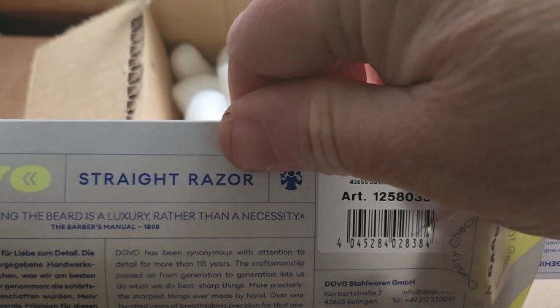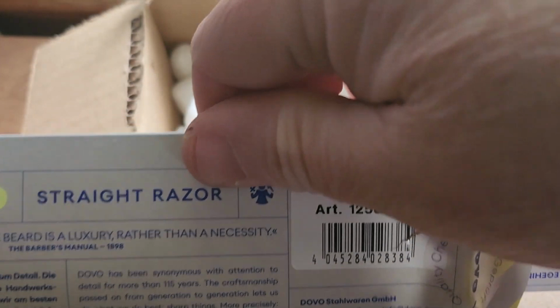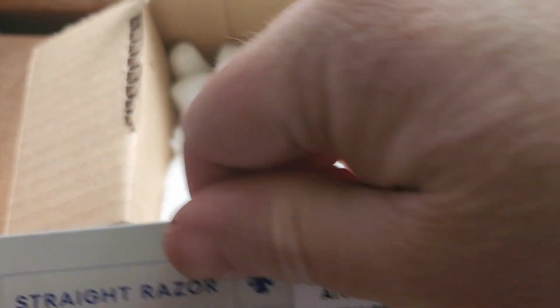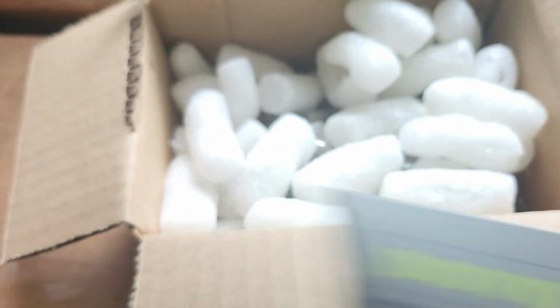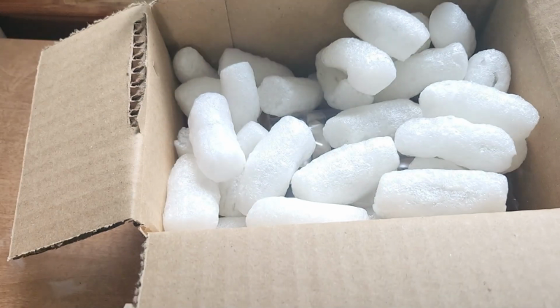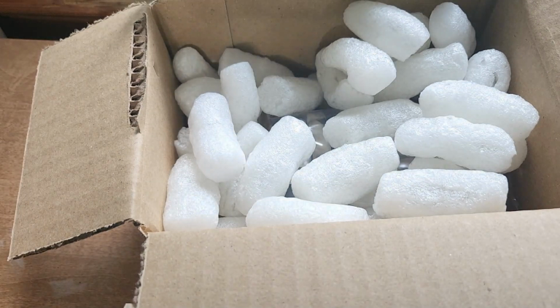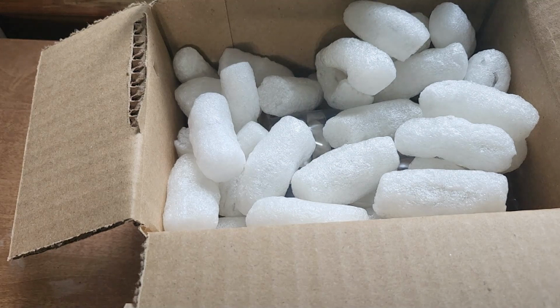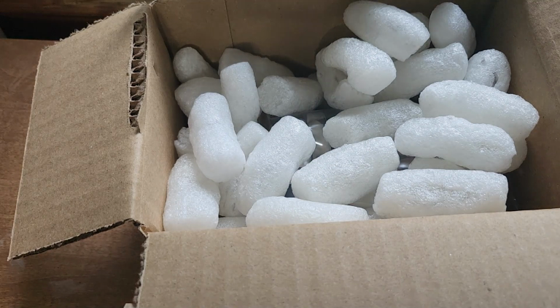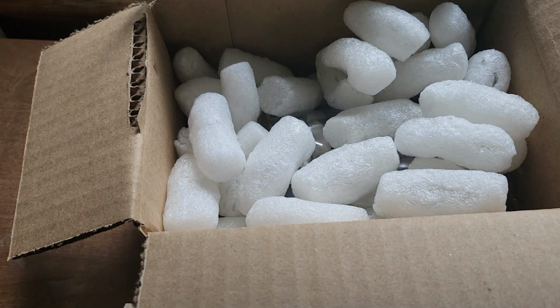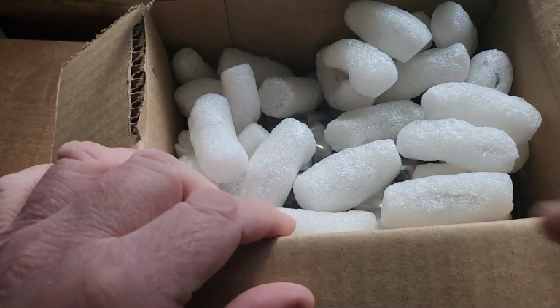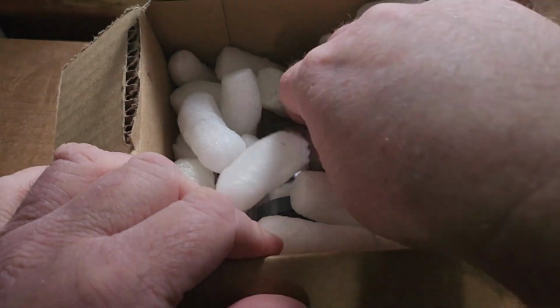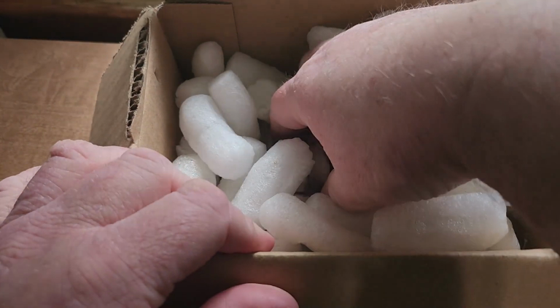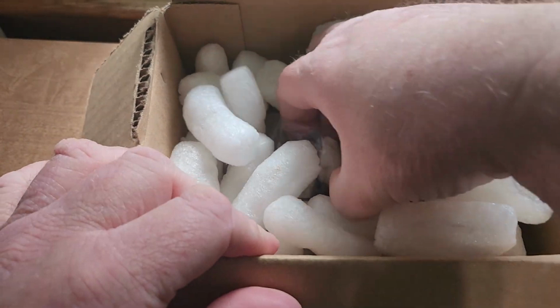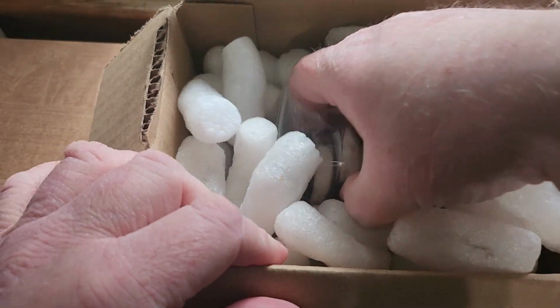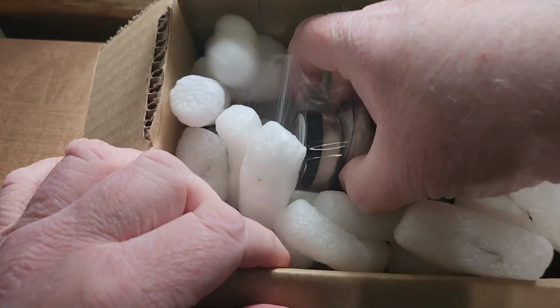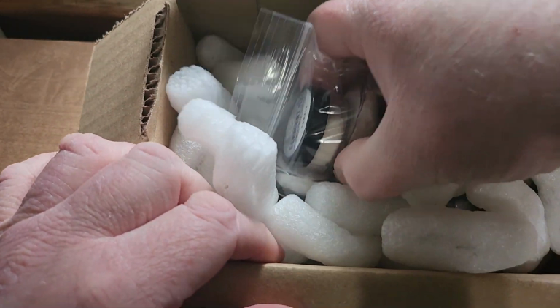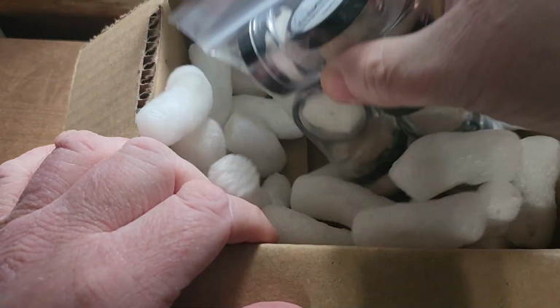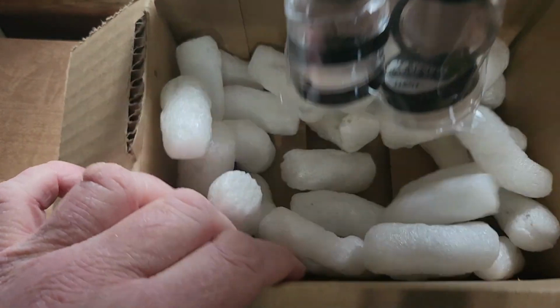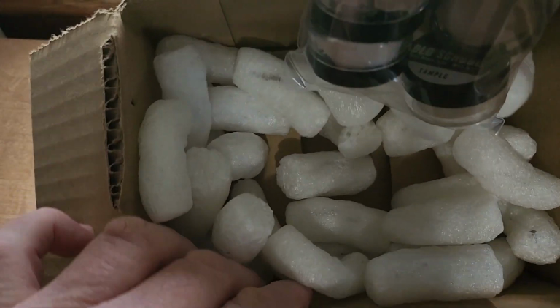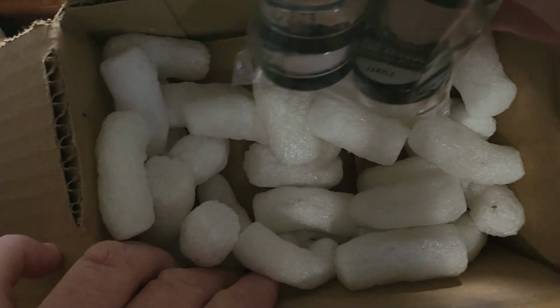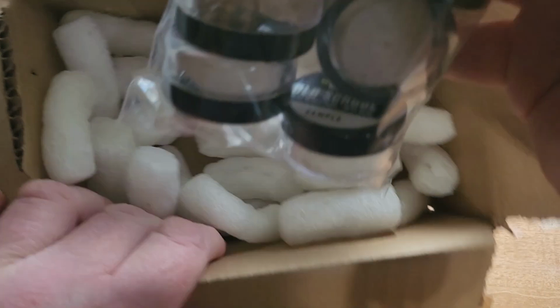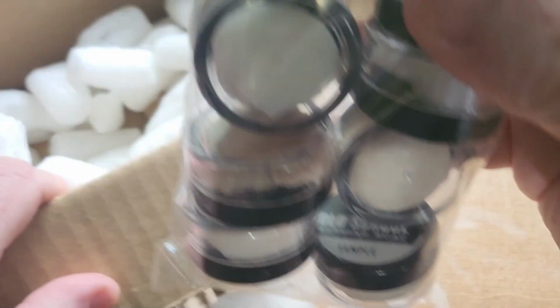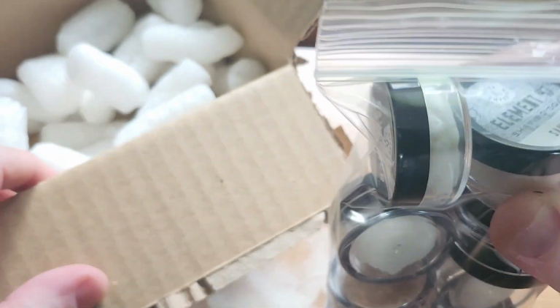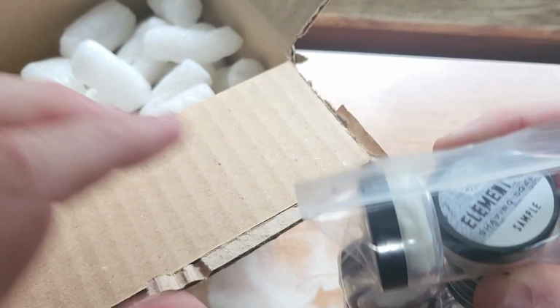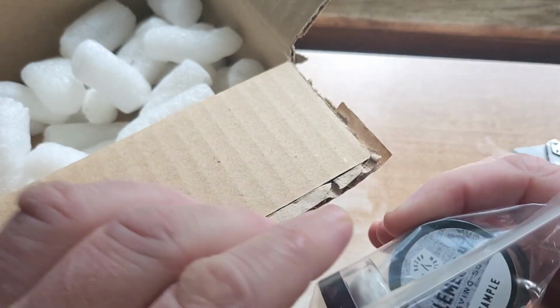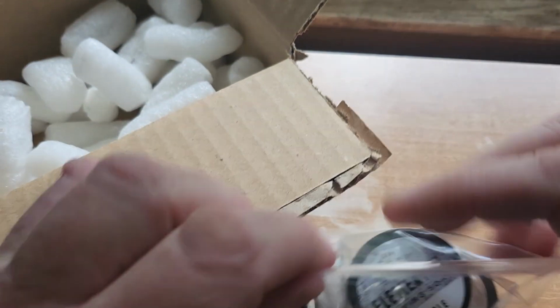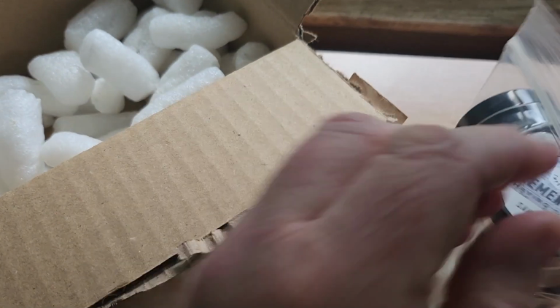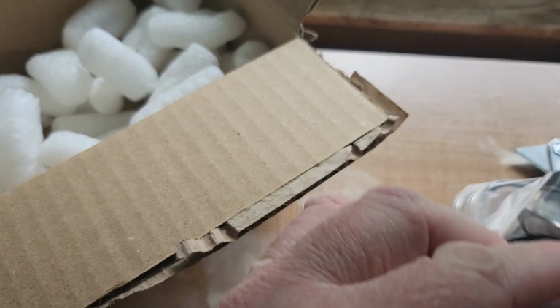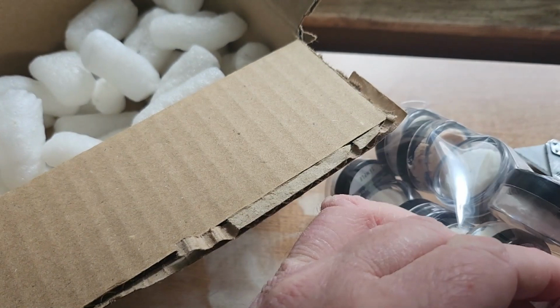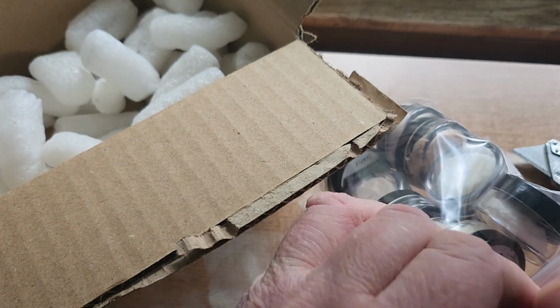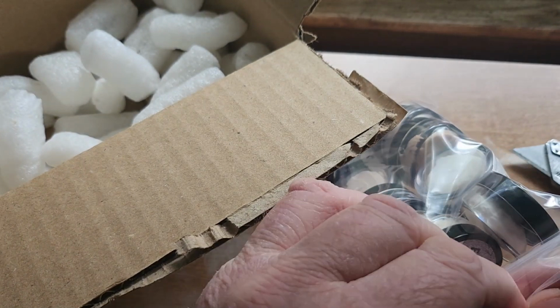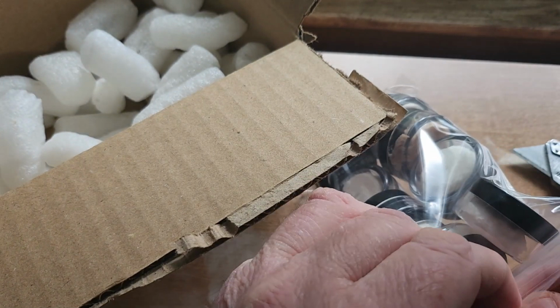All righty, there's that one. And some soap samples — I bought some samples.